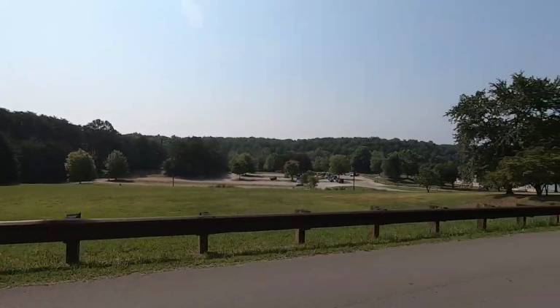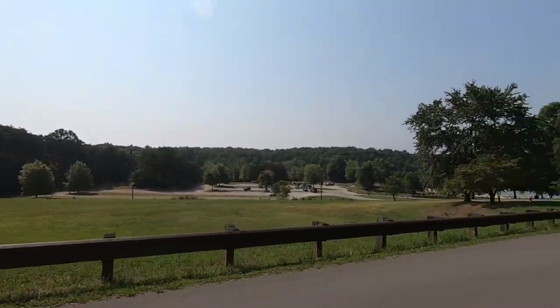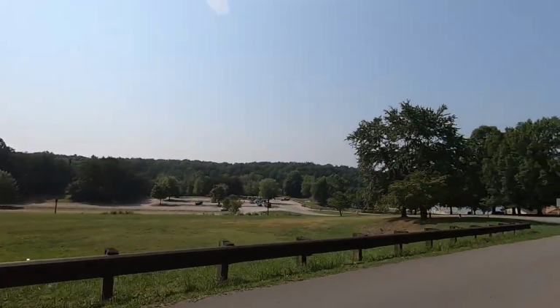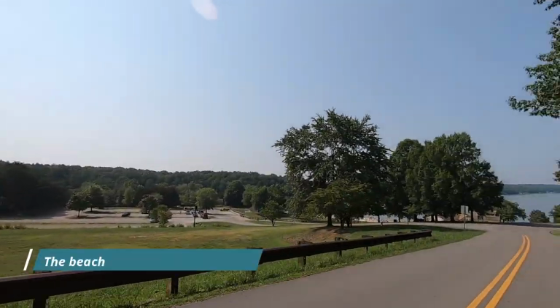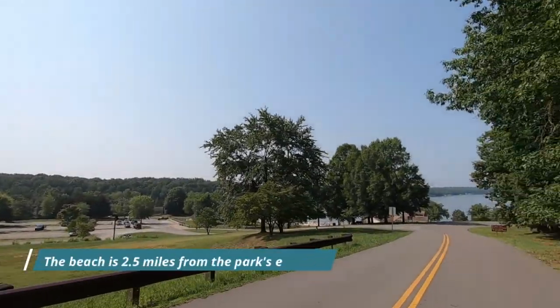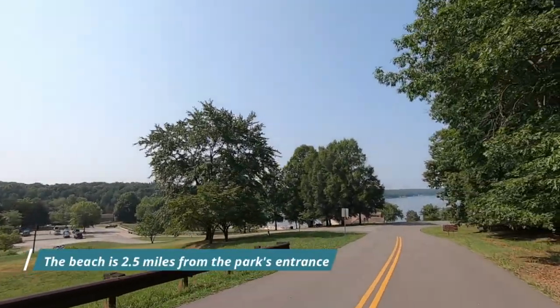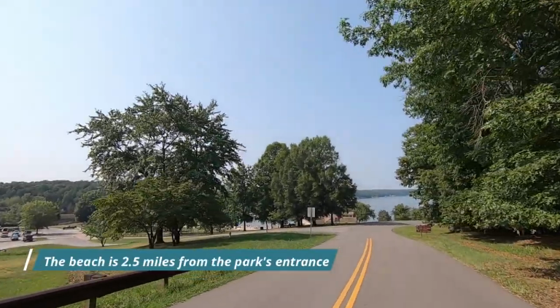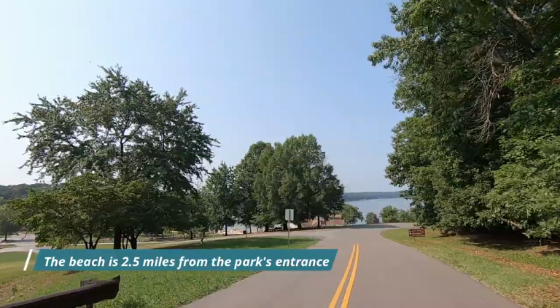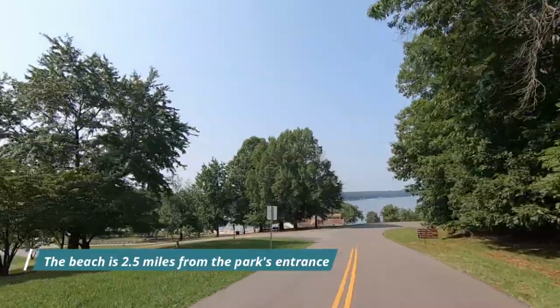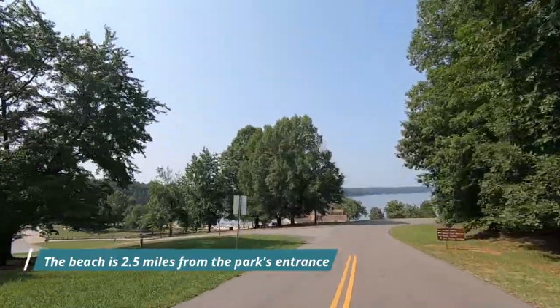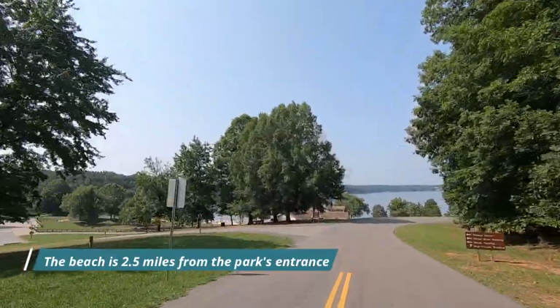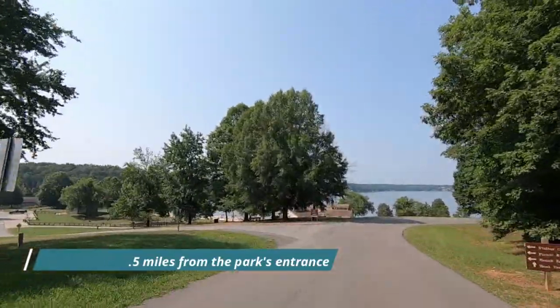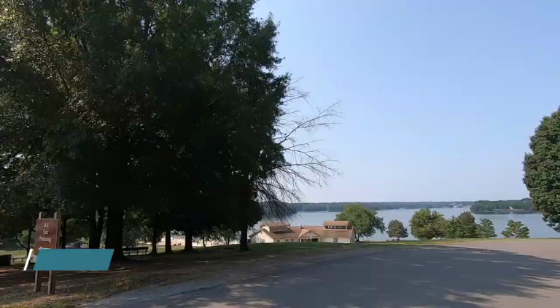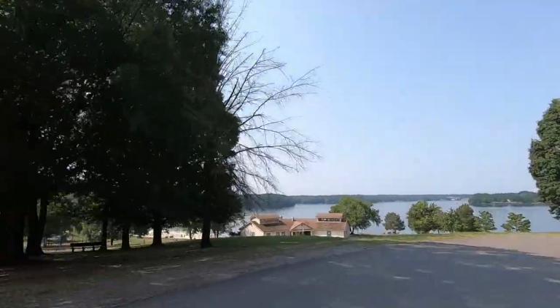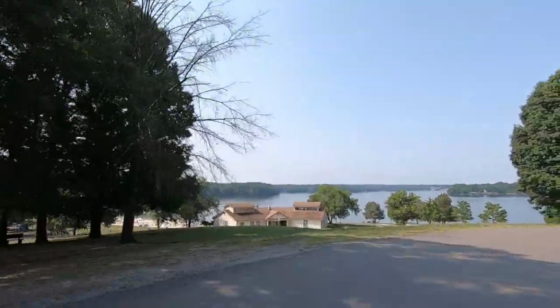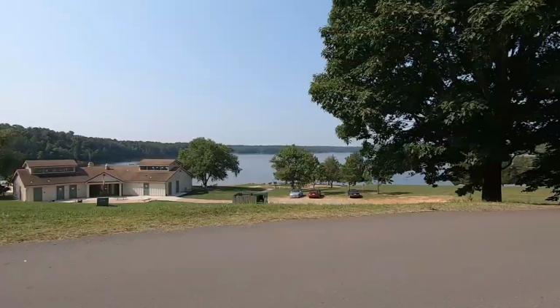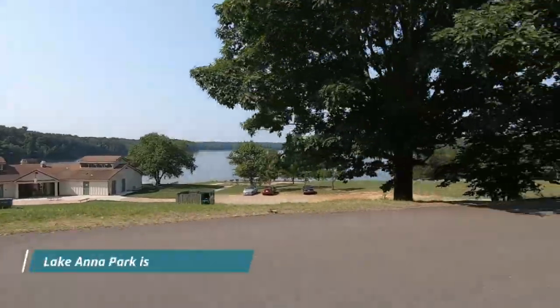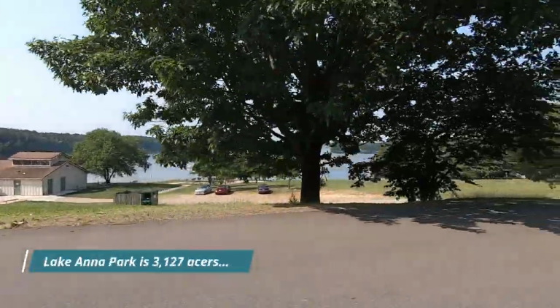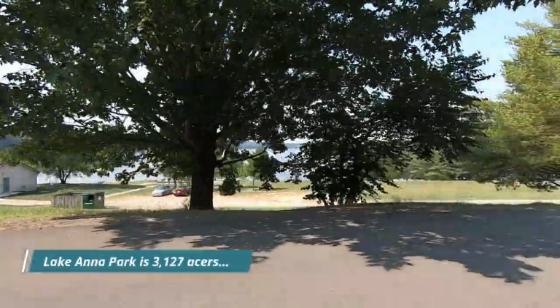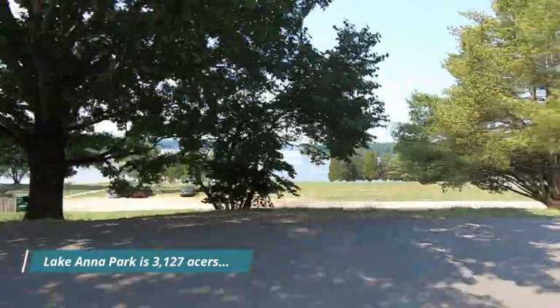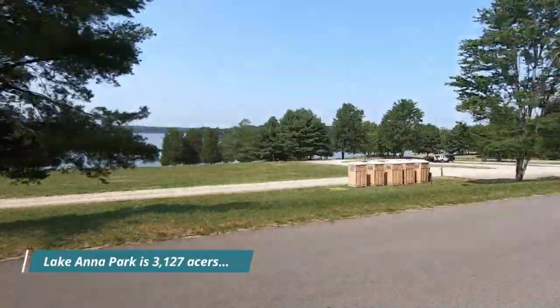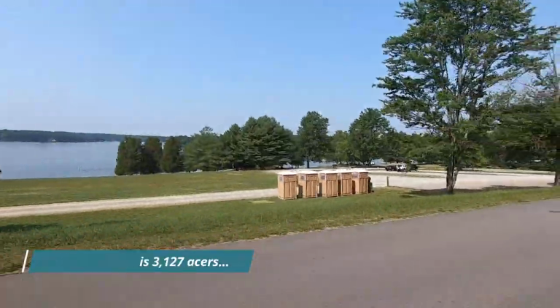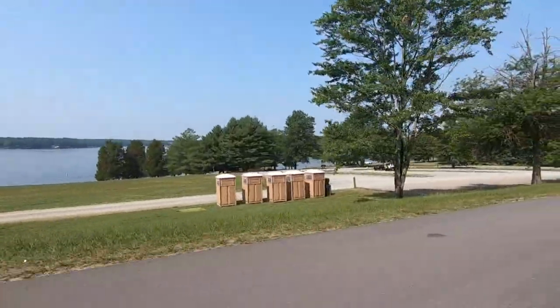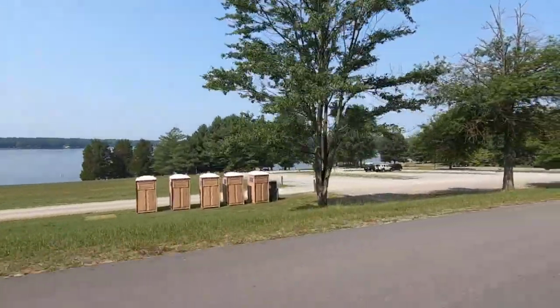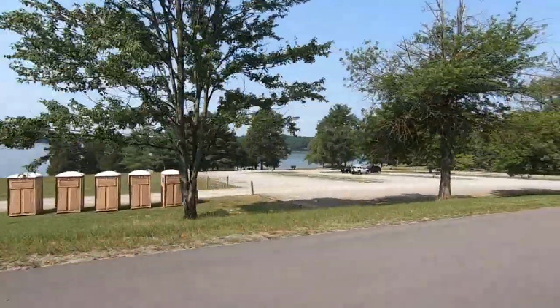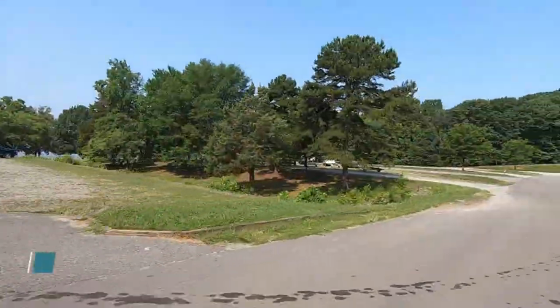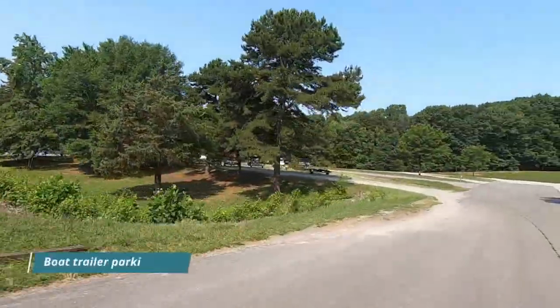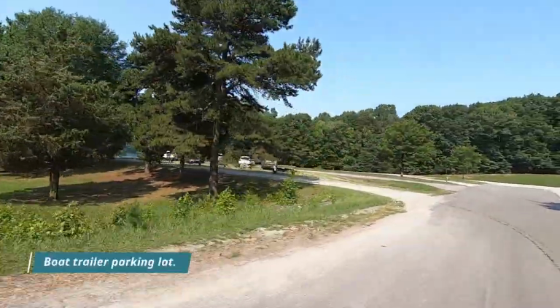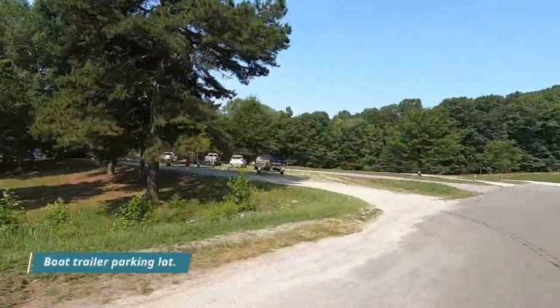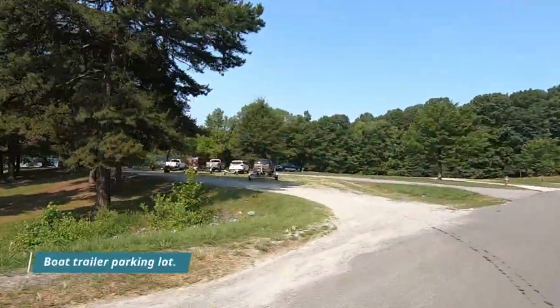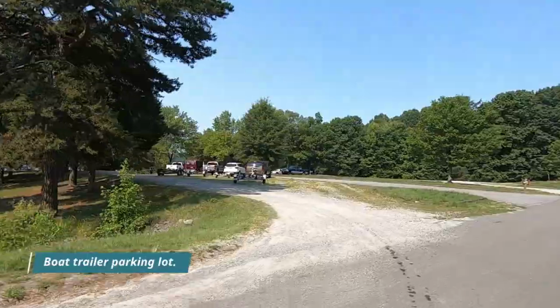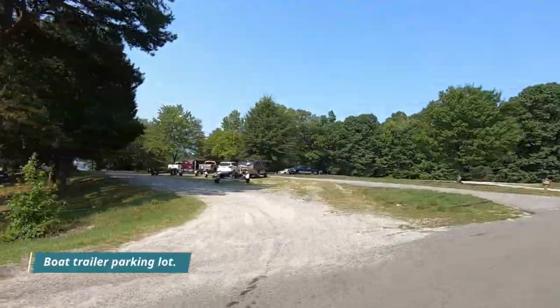One of the things I really like about this park is that about two miles after you enter, when you get to the very back, you will see this fantastic view of the lake. Right below it is a beach area — we'll go down there and take a look. It is an absolutely stunning view.